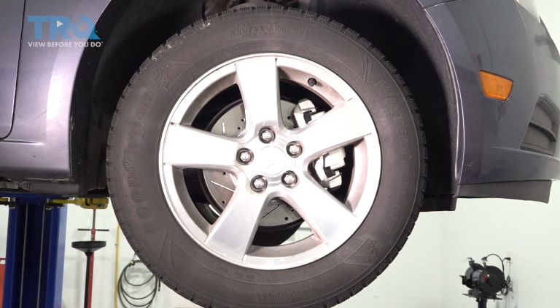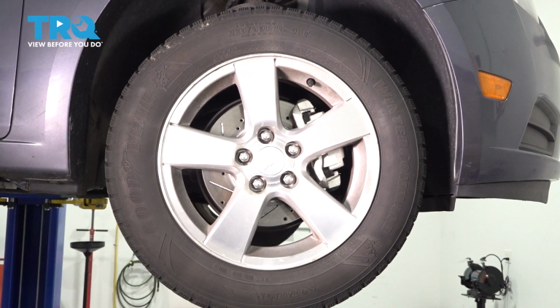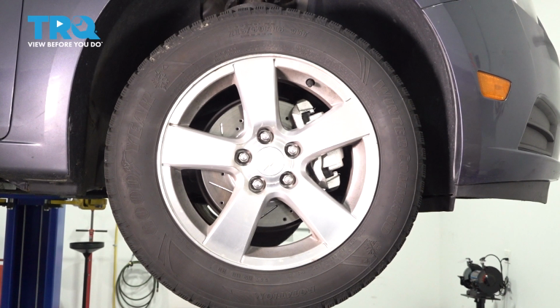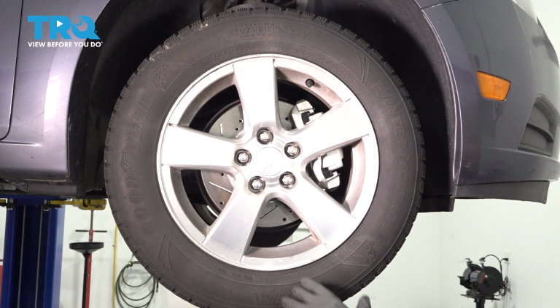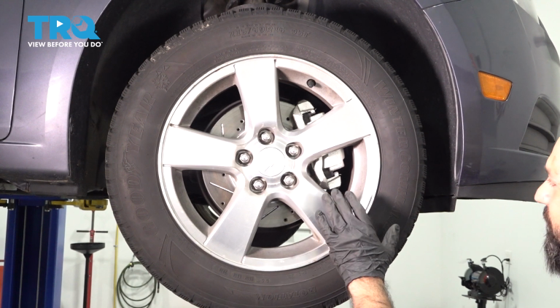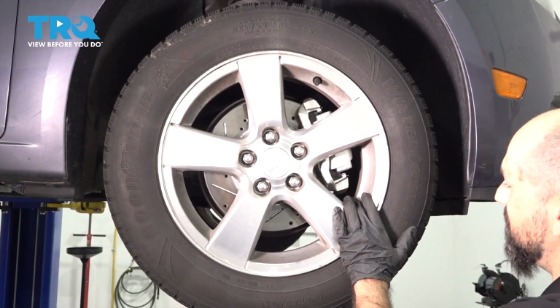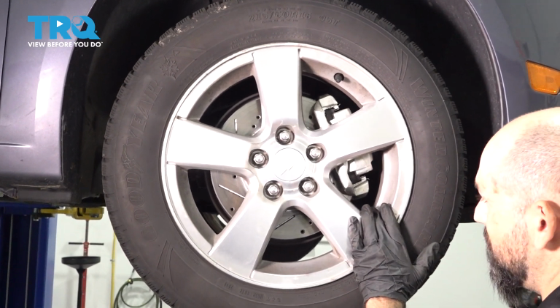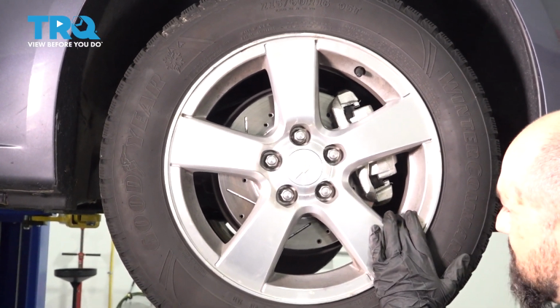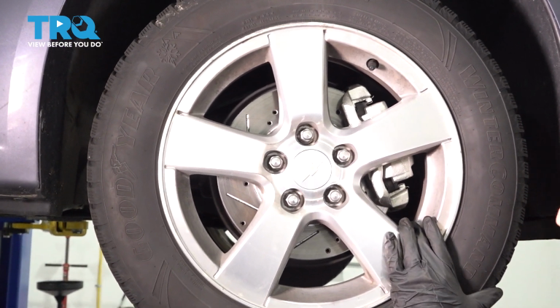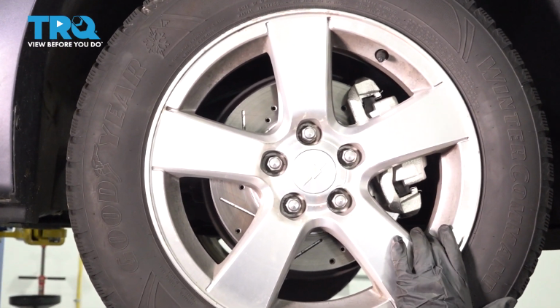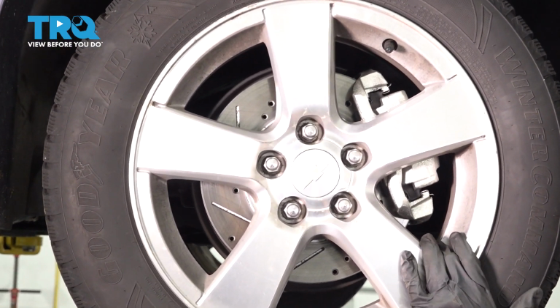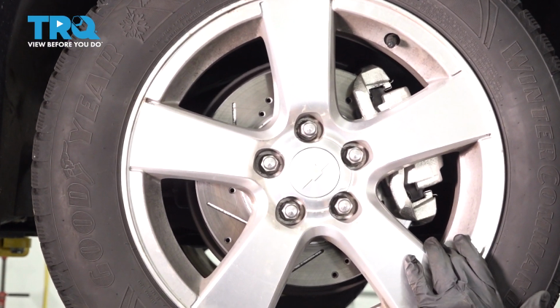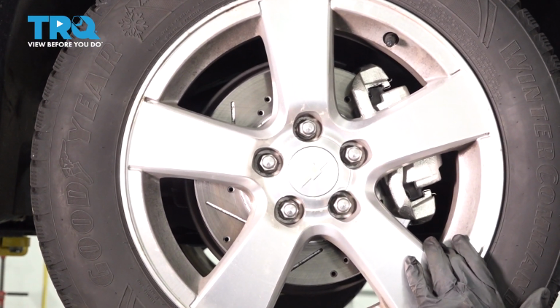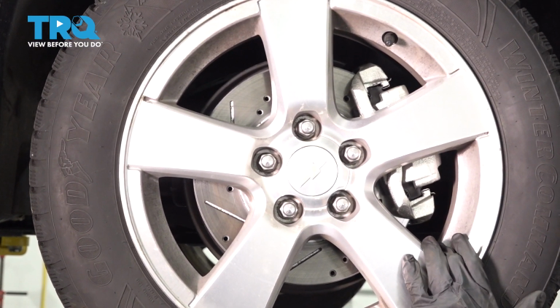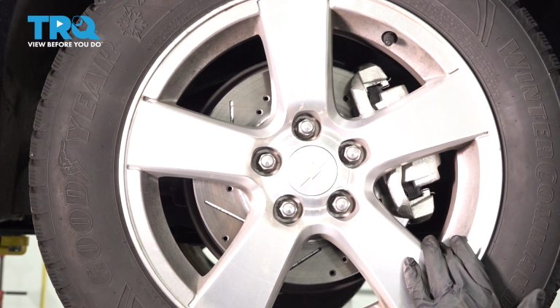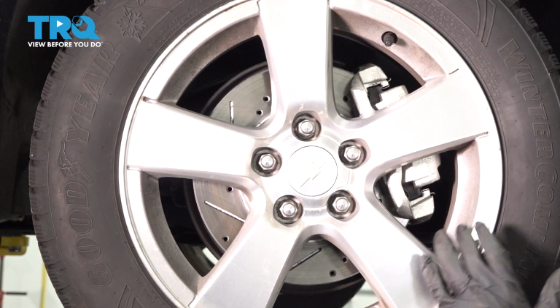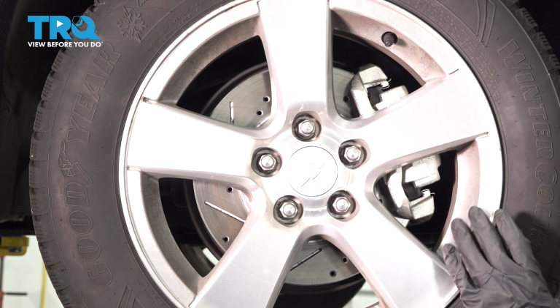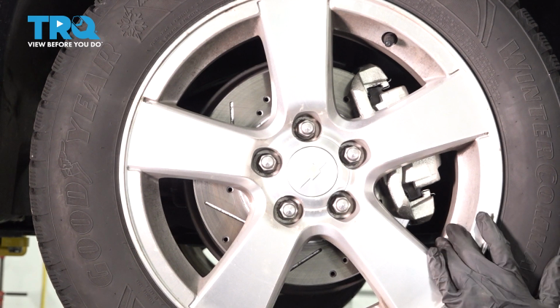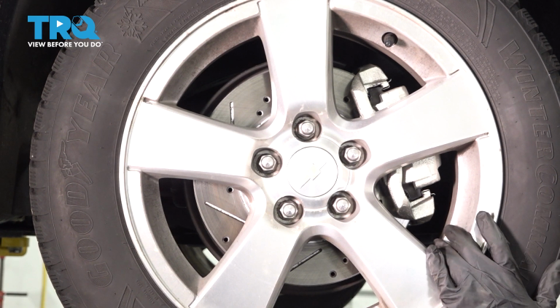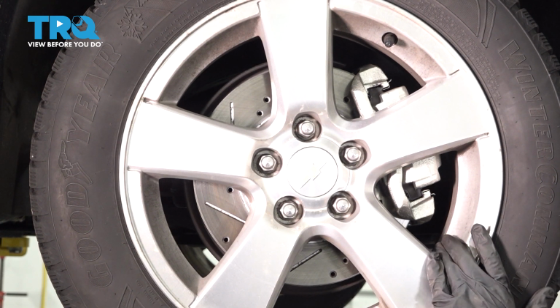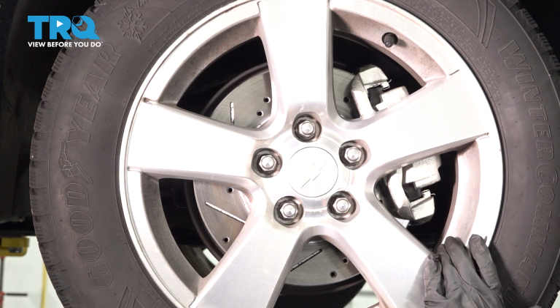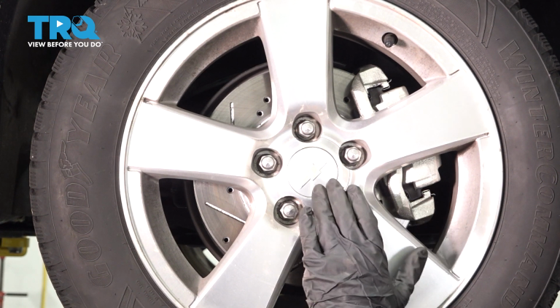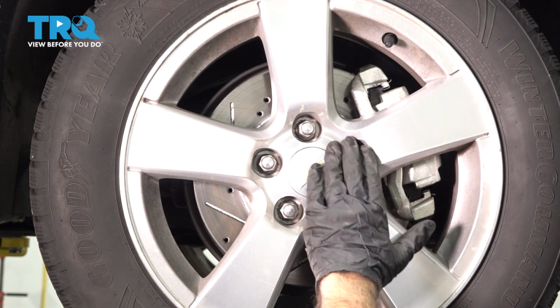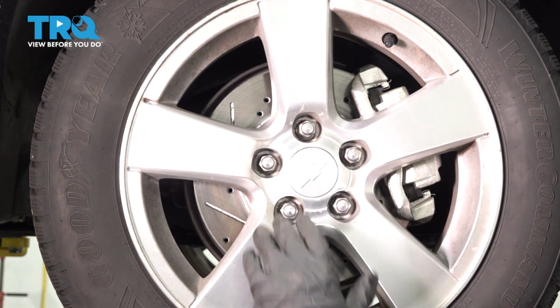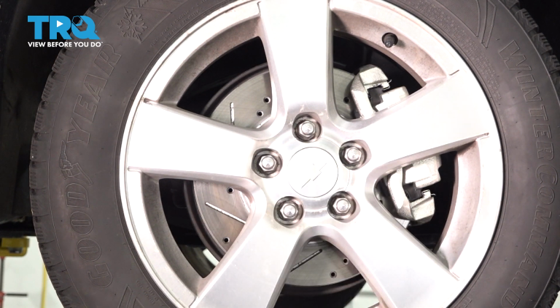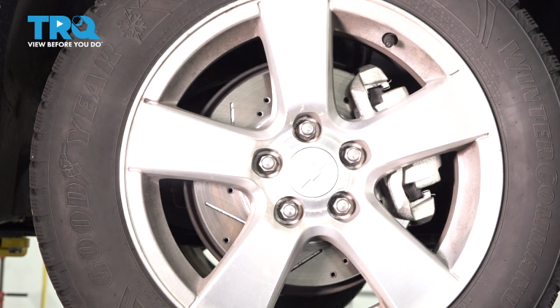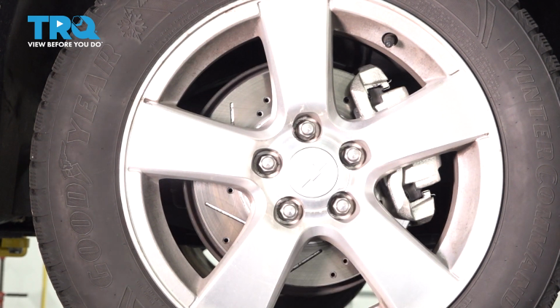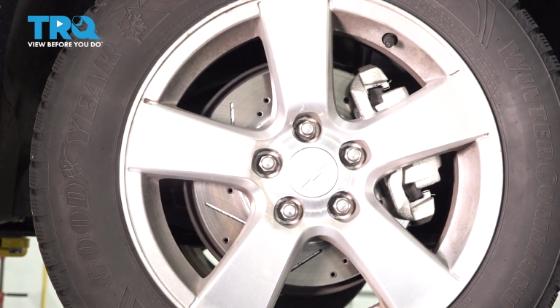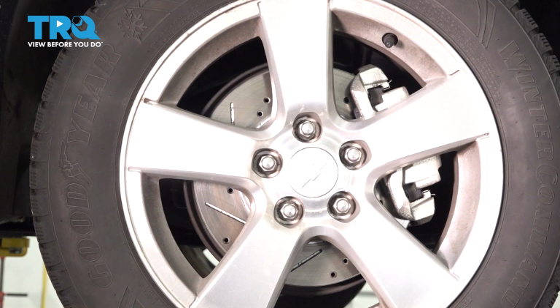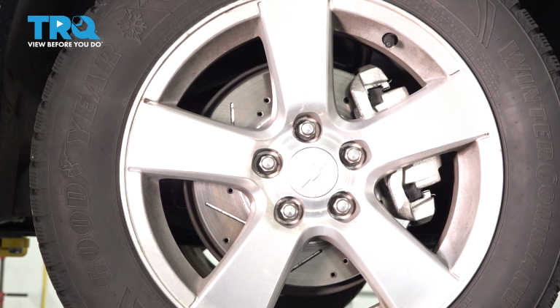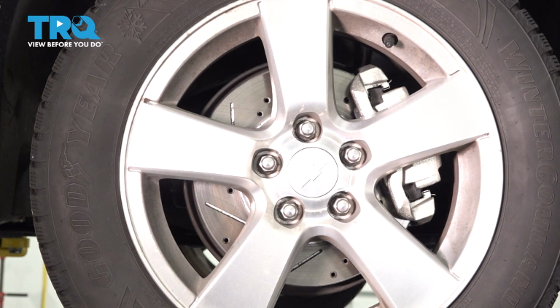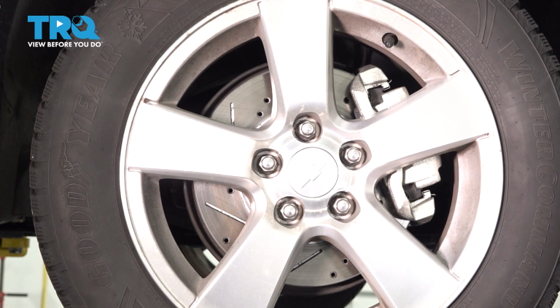We're going to replace the front wheel speed sensor — it's also the ABS sensor. To do that, we have to take this wheel off. We're going to go ahead and take these lug nuts off with the 19-millimeter socket.